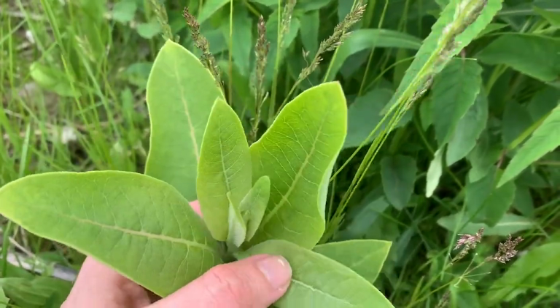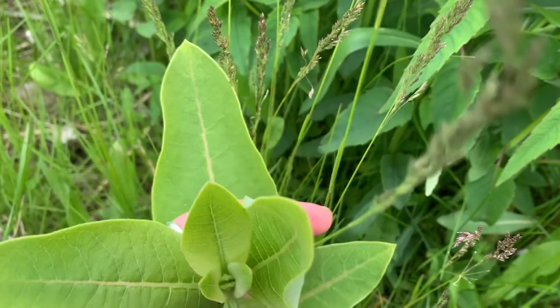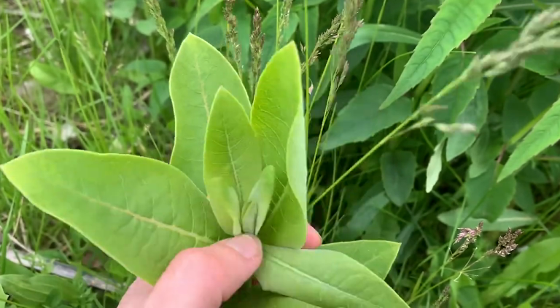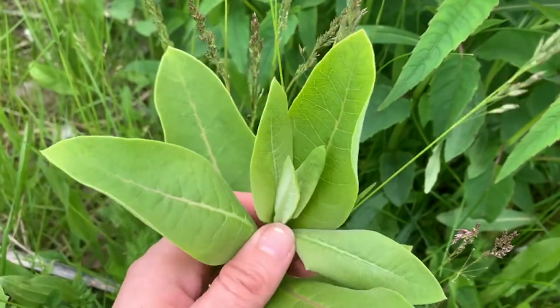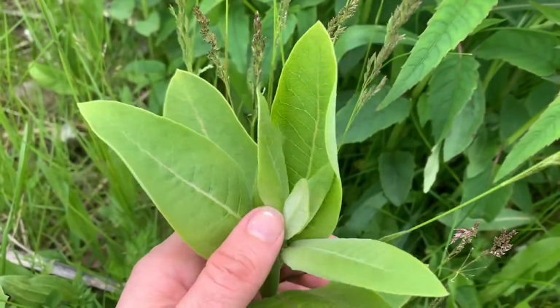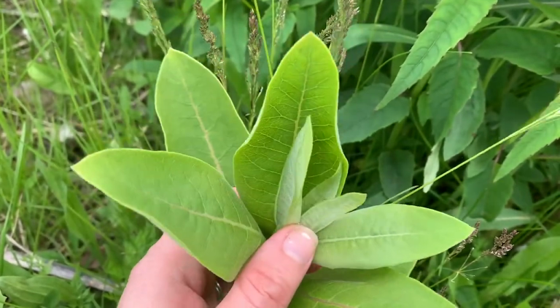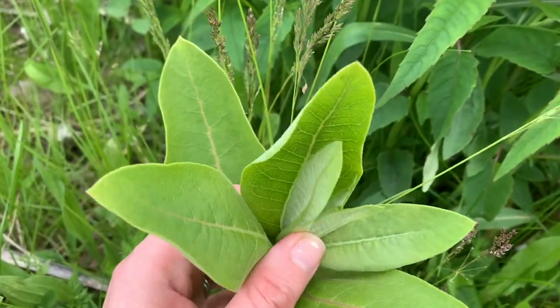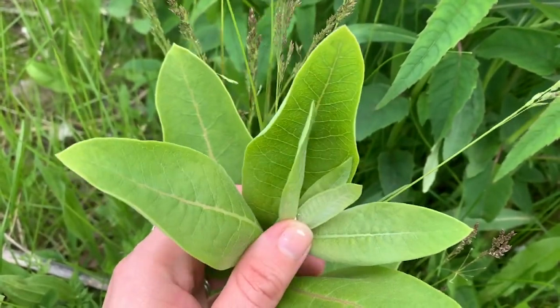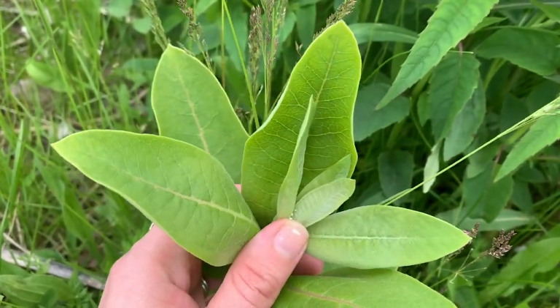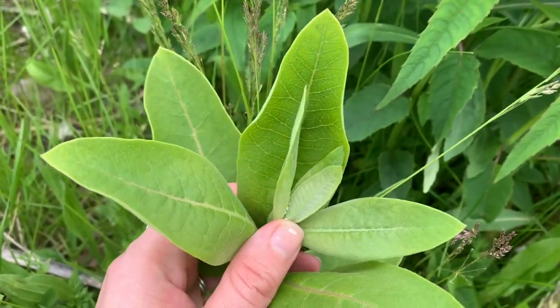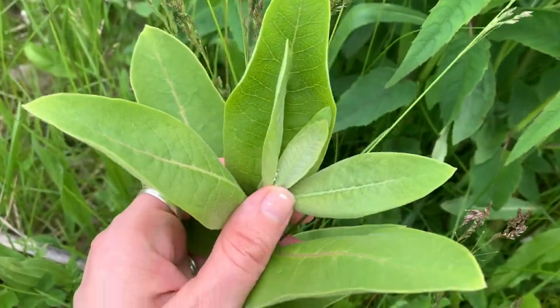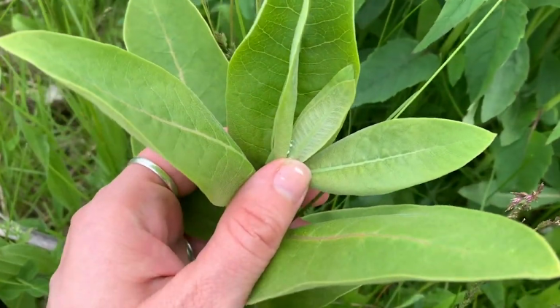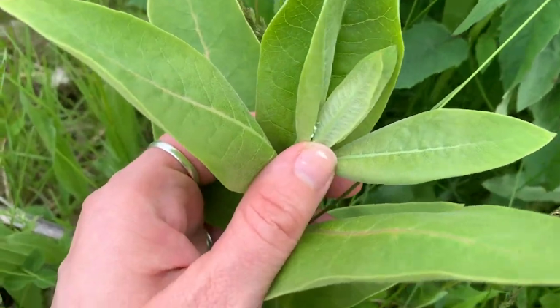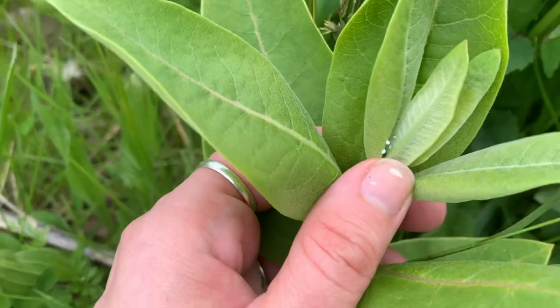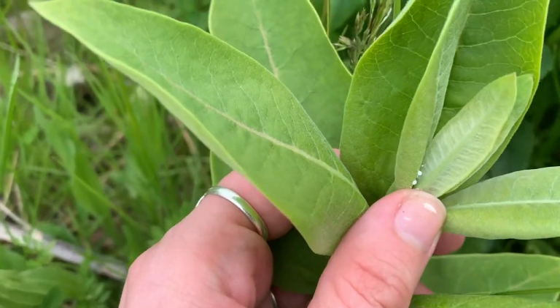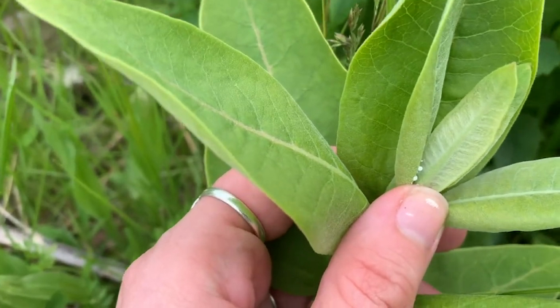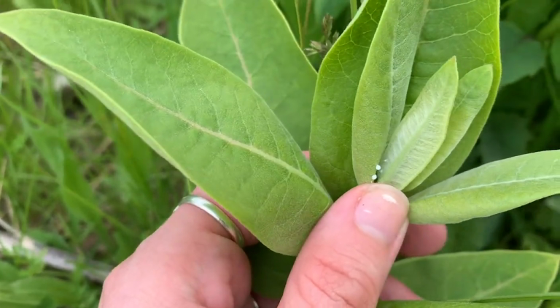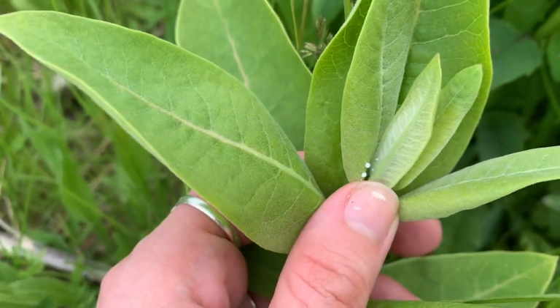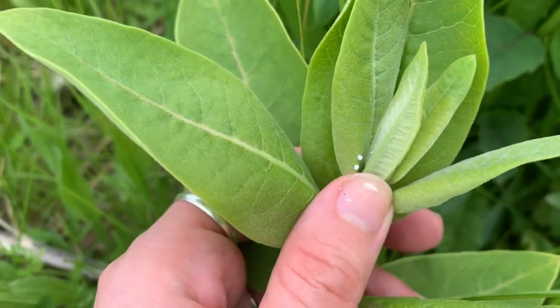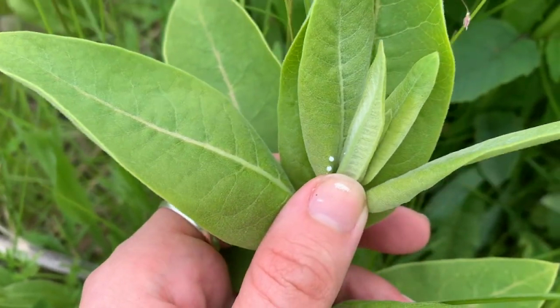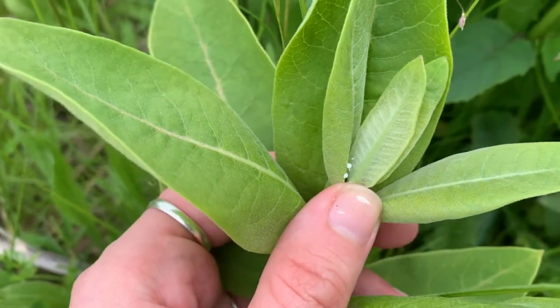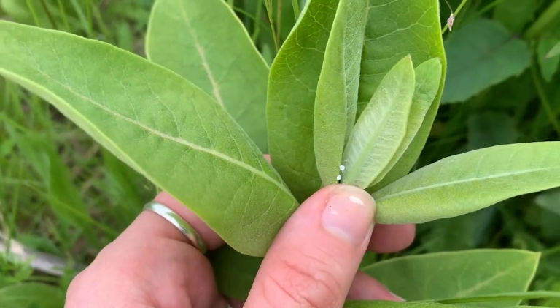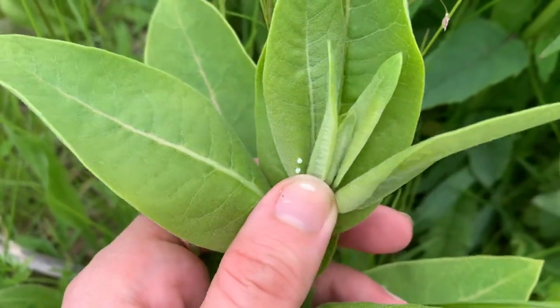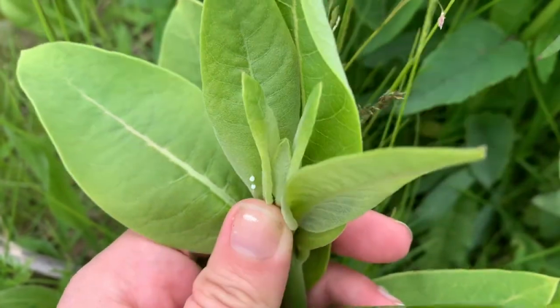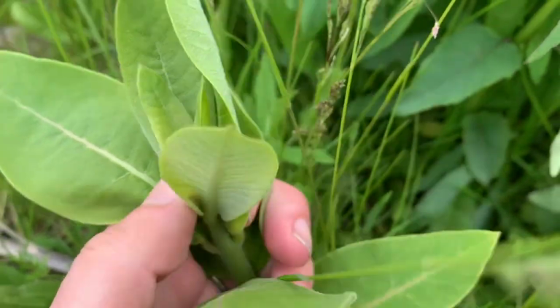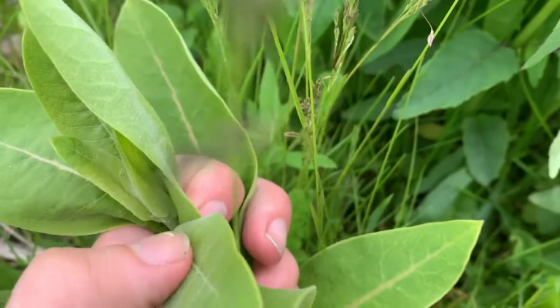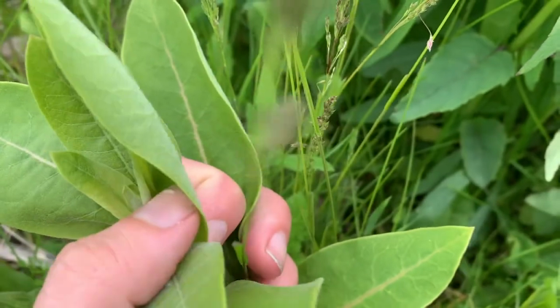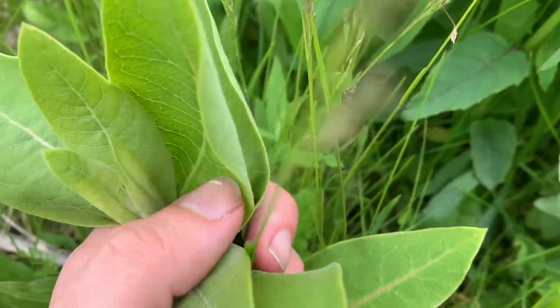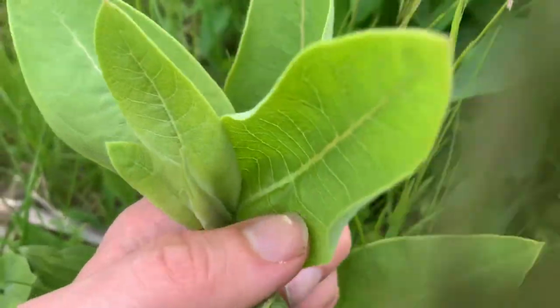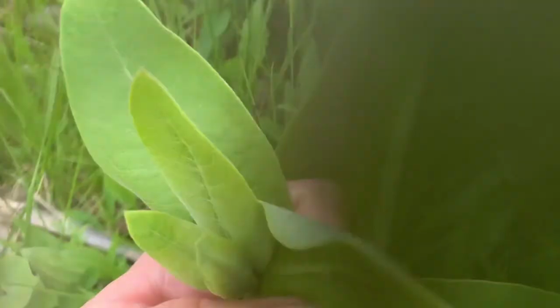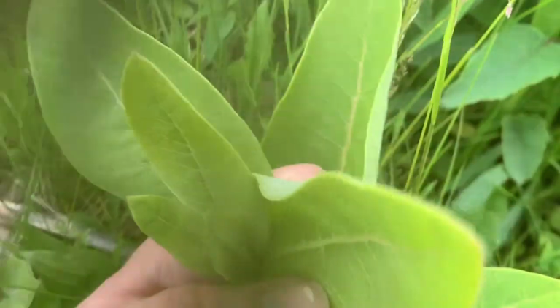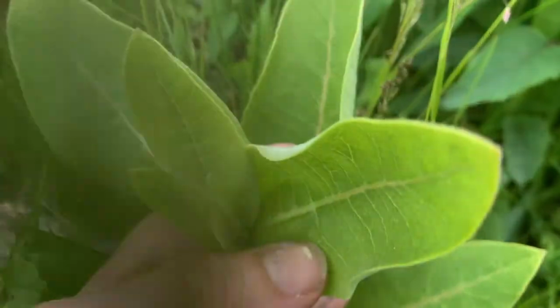This is actually where I found my first egg last year. And that there is just sap — sometimes sap droplets can look like eggs, but I'll be able to more easily show you what an egg looks like when we find one.